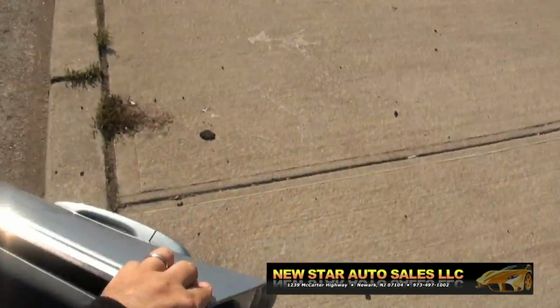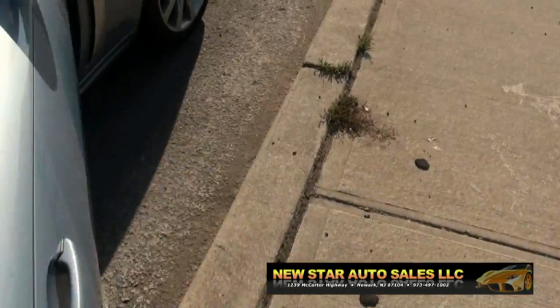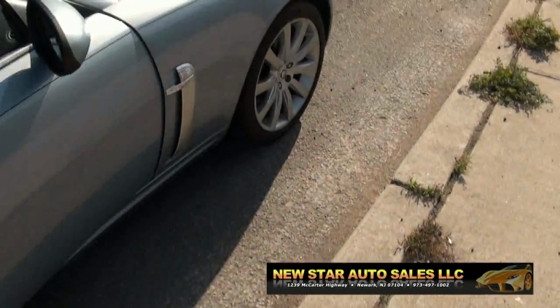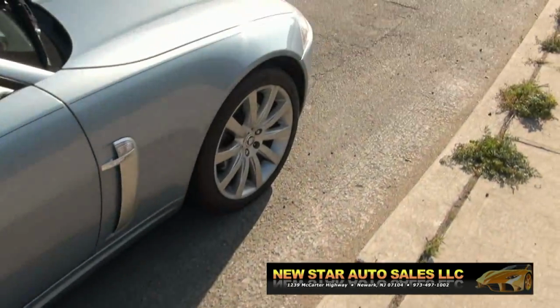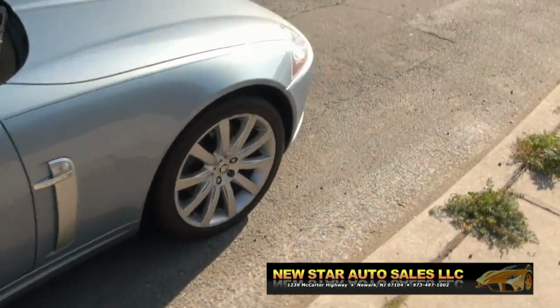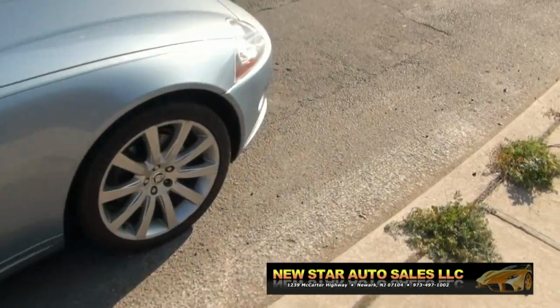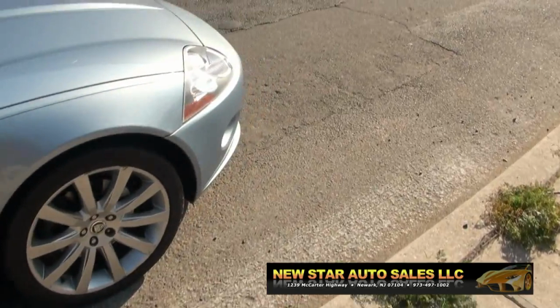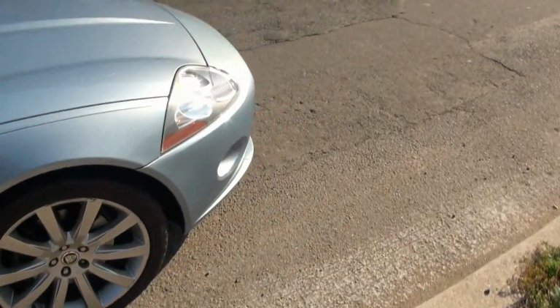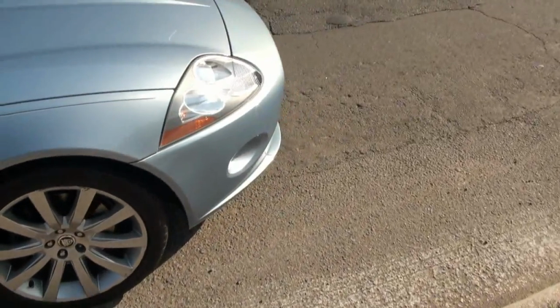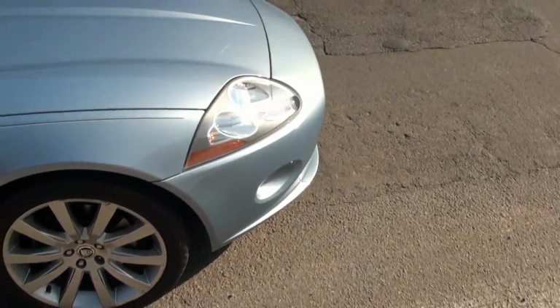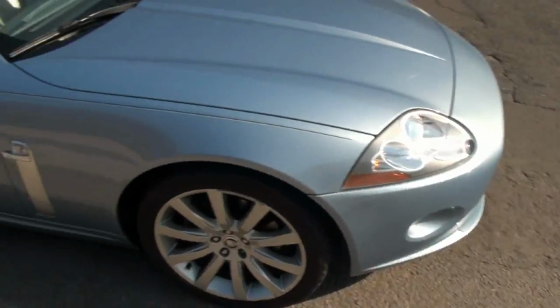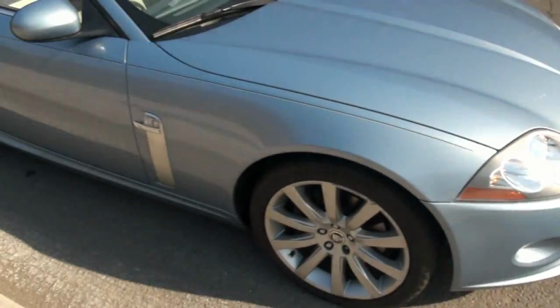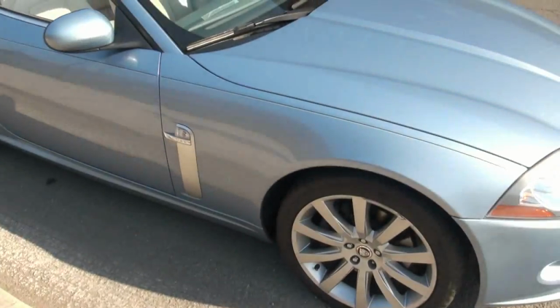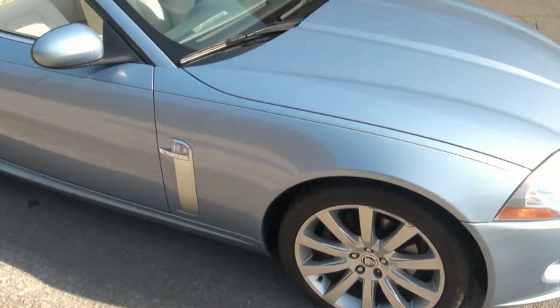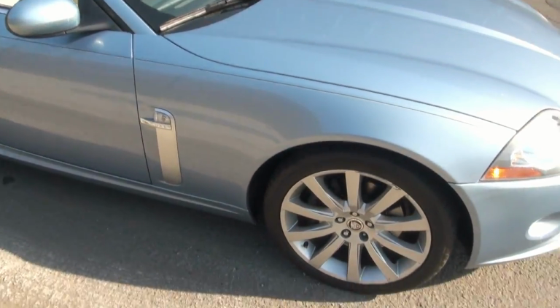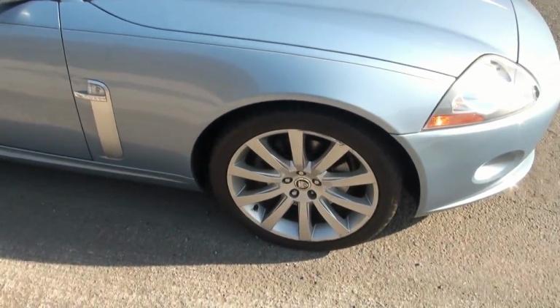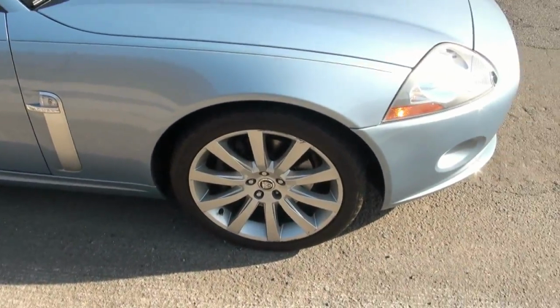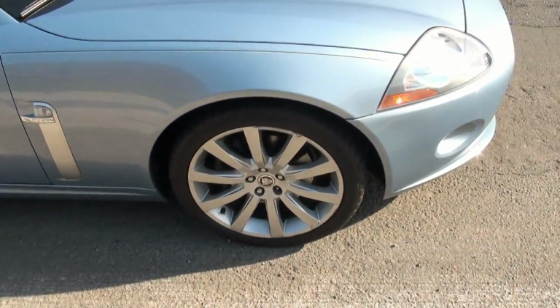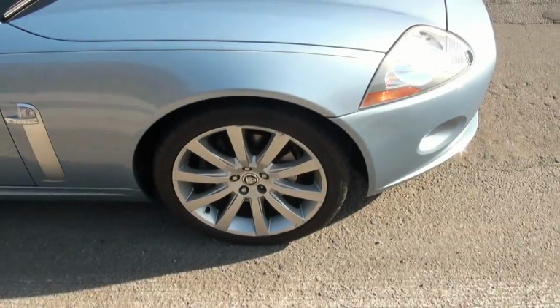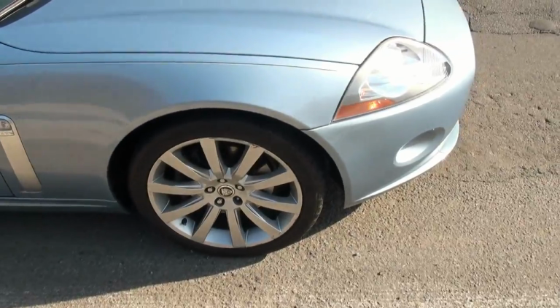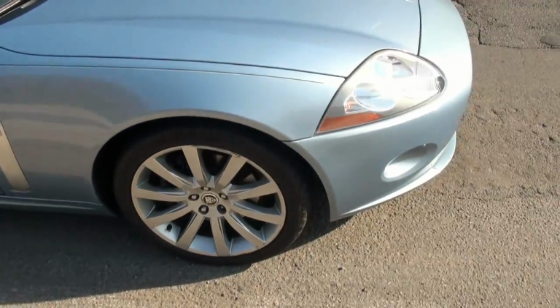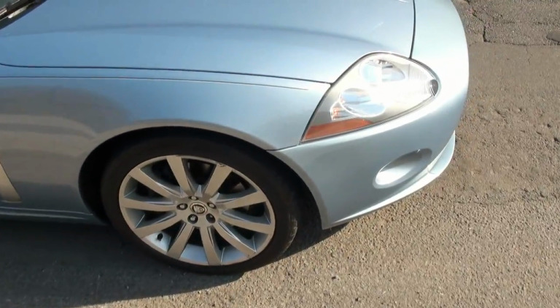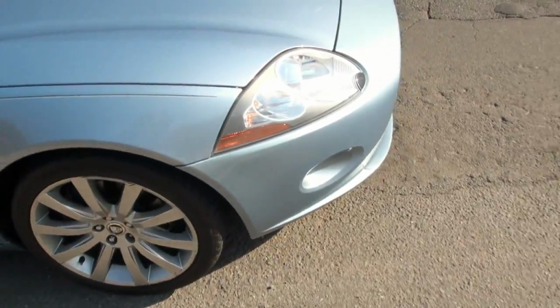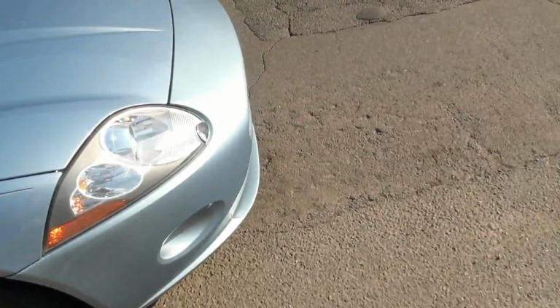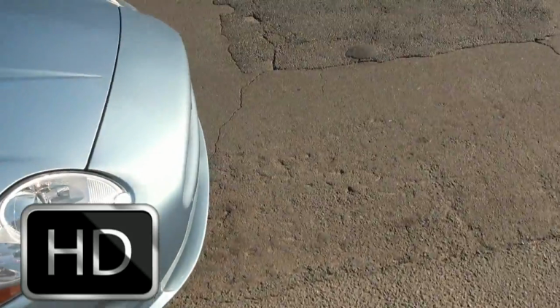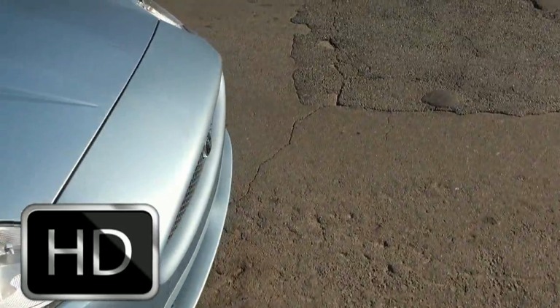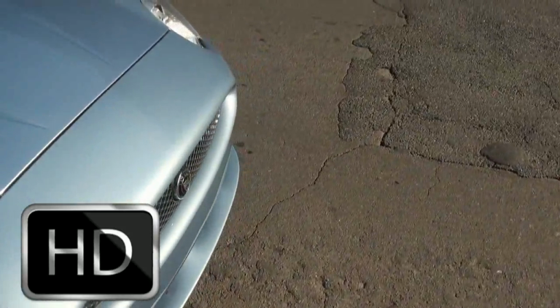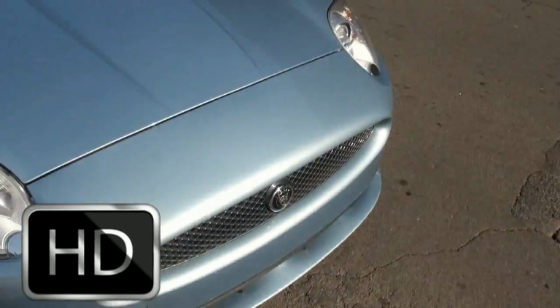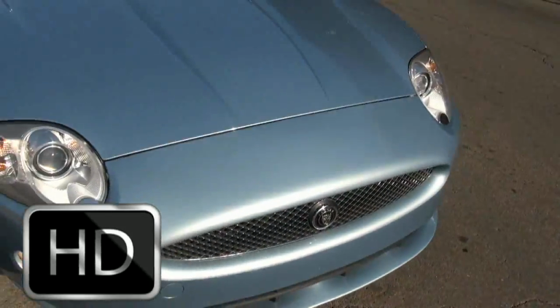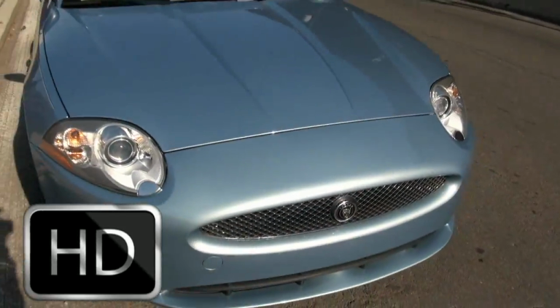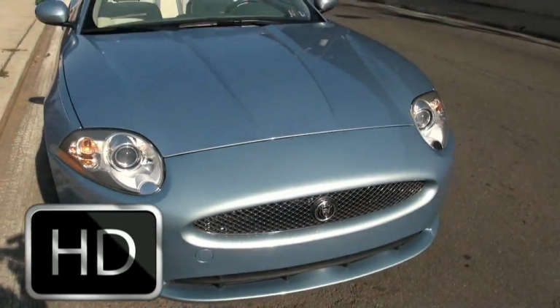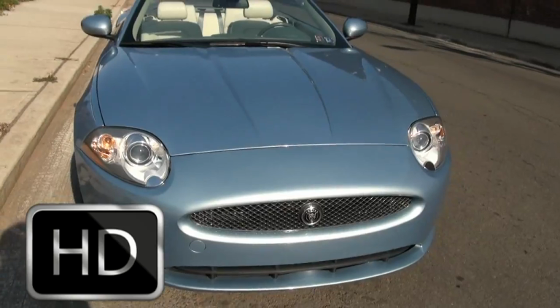The top is fully electric — you don't do anything, you actually don't even have to unbuckle anything. So it's really nice. 245-40-19s on this Jag. Really stunning front.